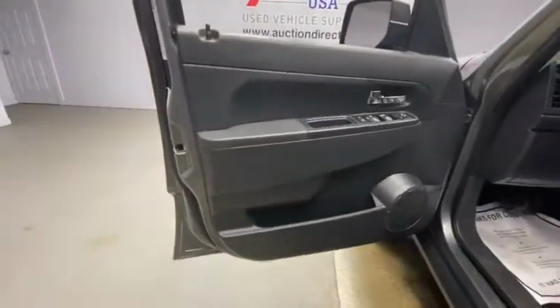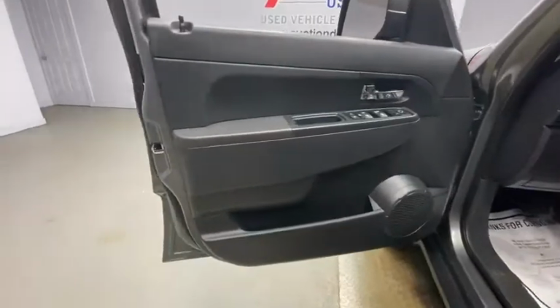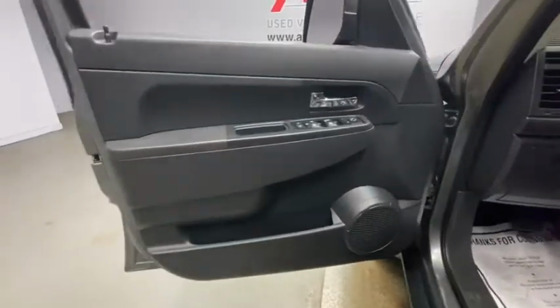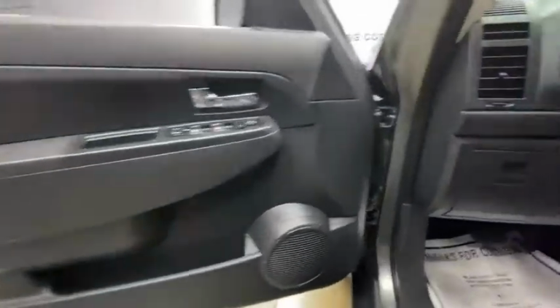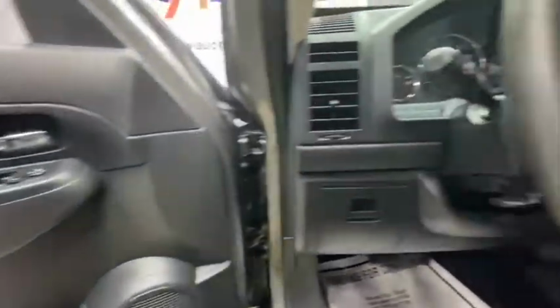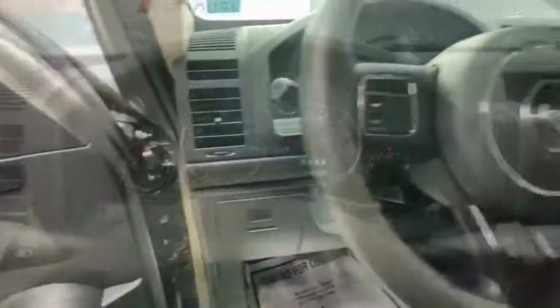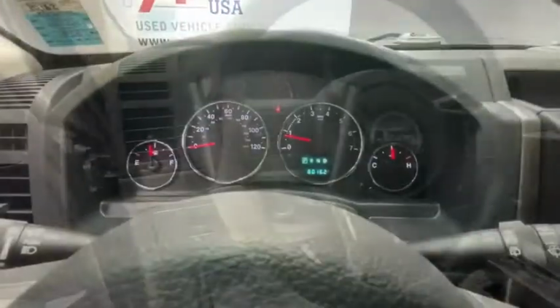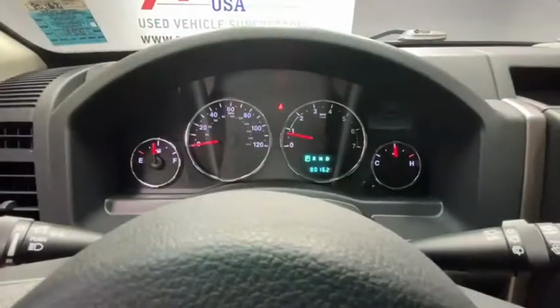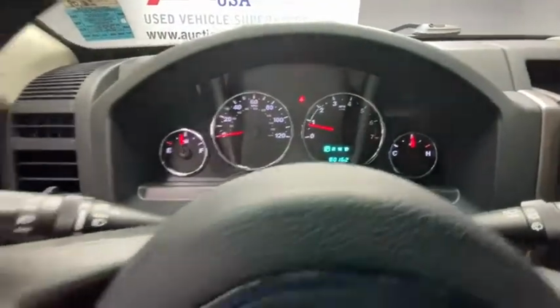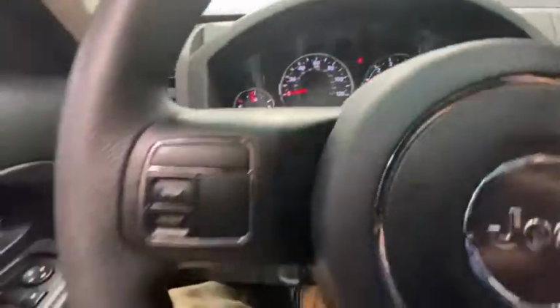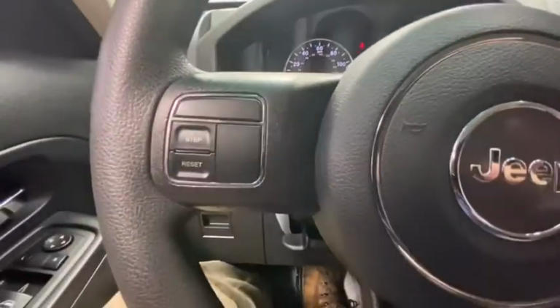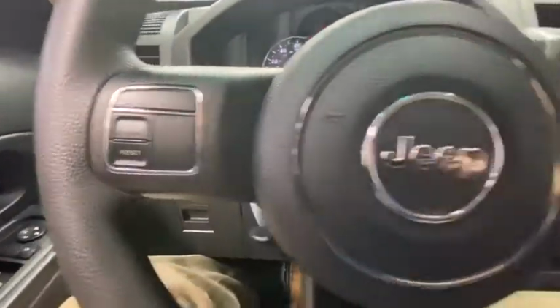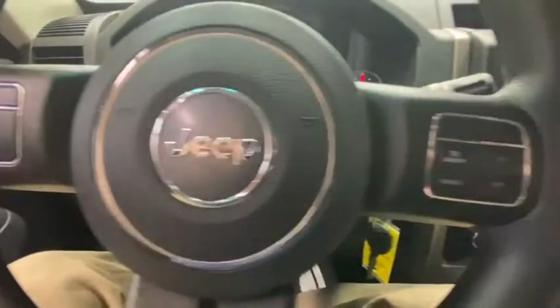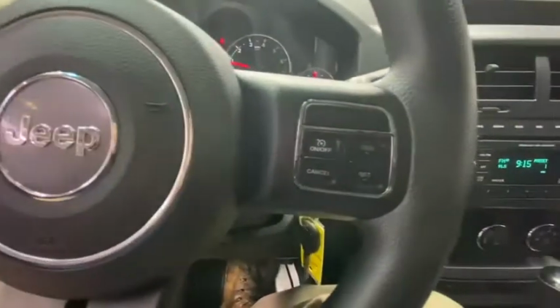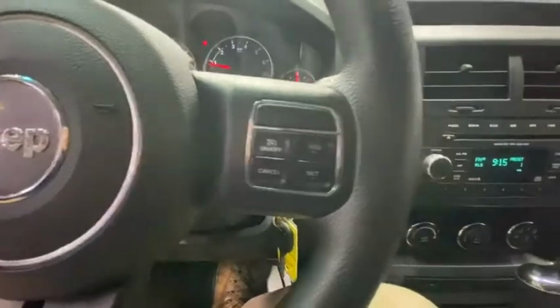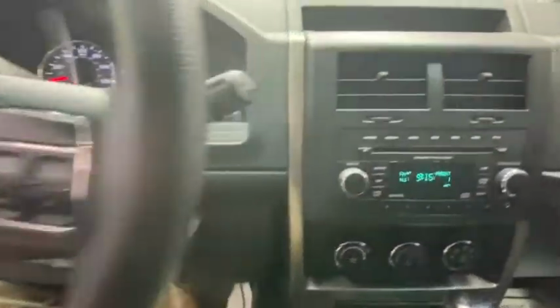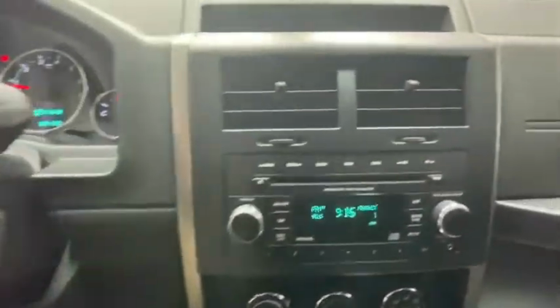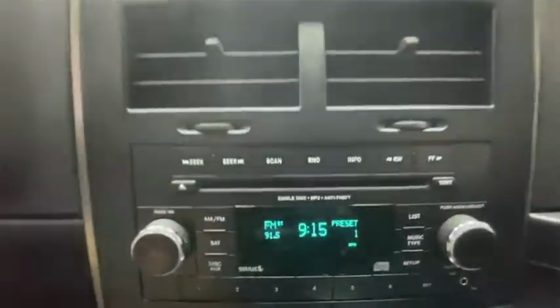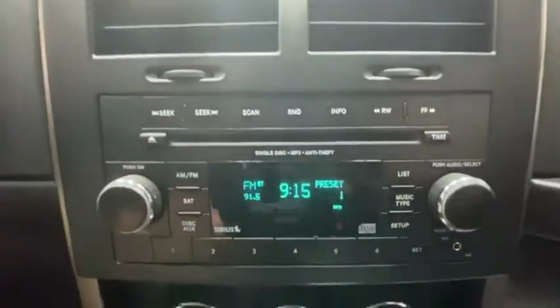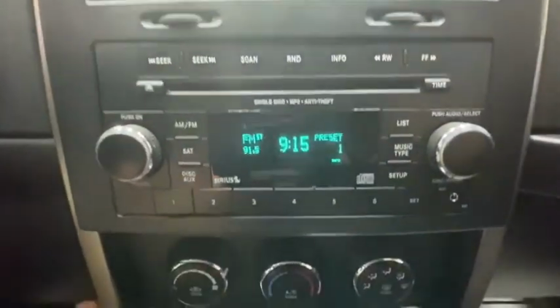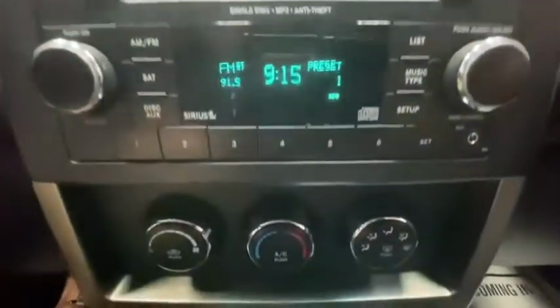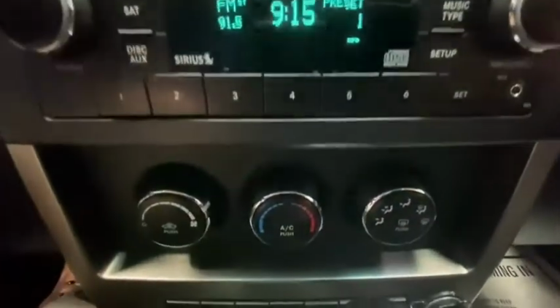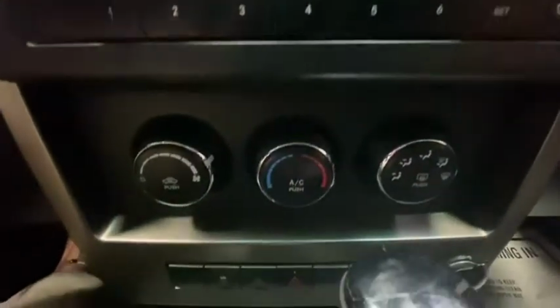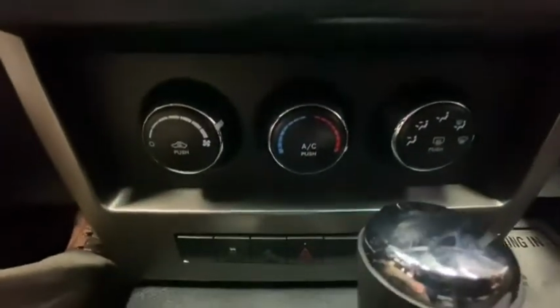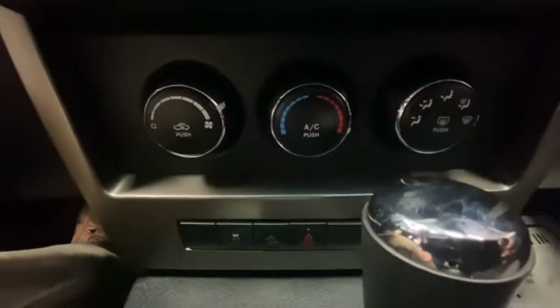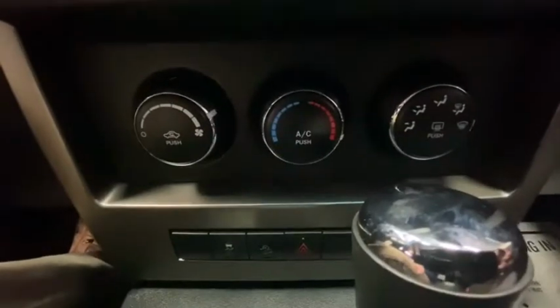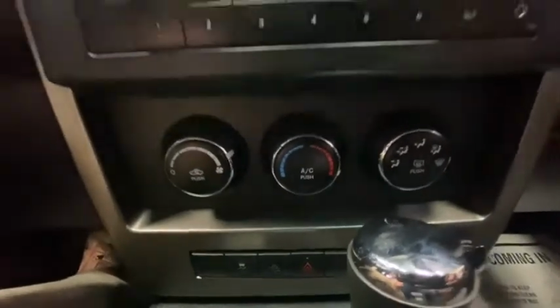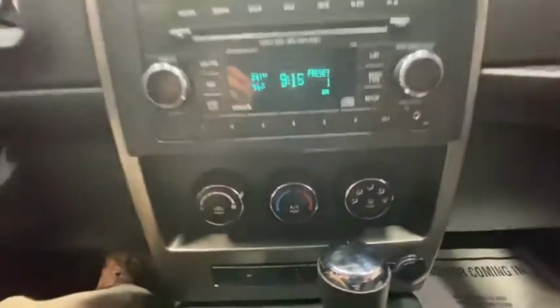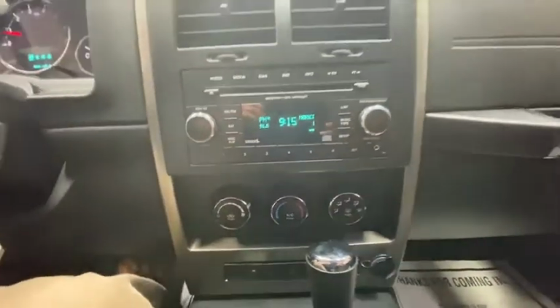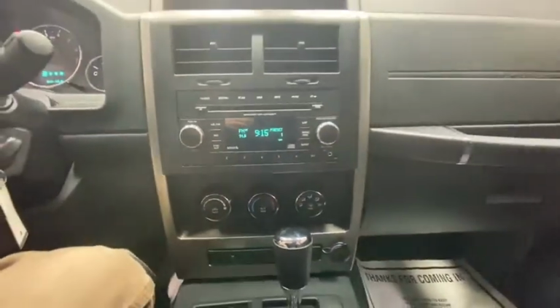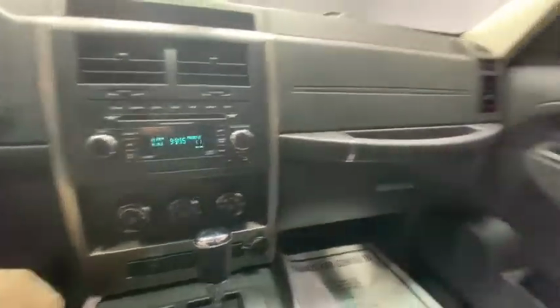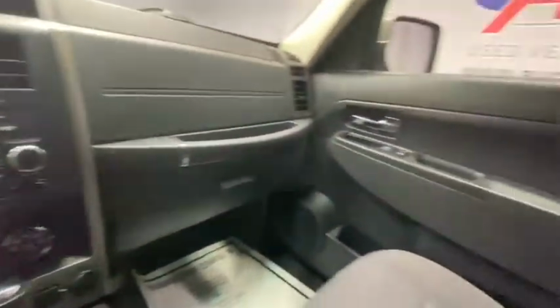This vehicle has less than 85,000 miles. Here are some of this vehicle's great options: traction control, dual airbags, power steering, four-wheel disc brakes, rear window defroster, CD player, electronic stability control.